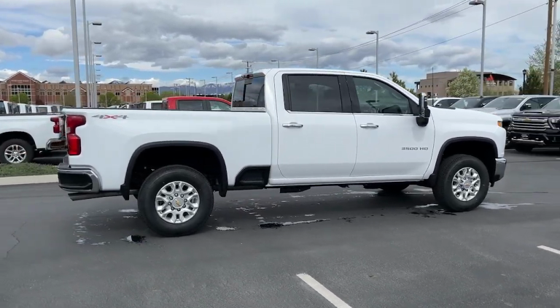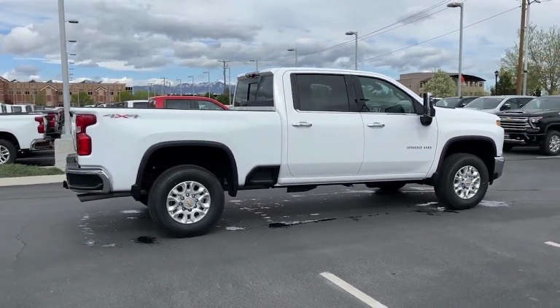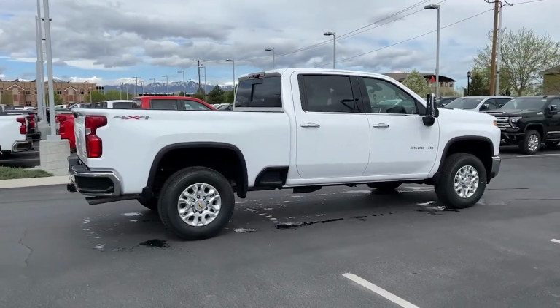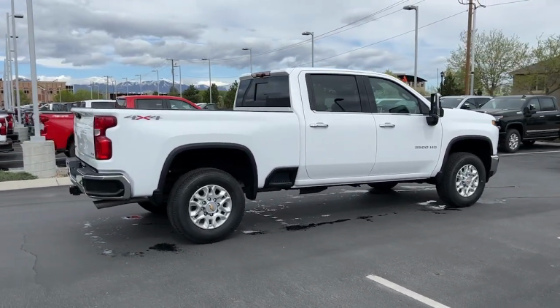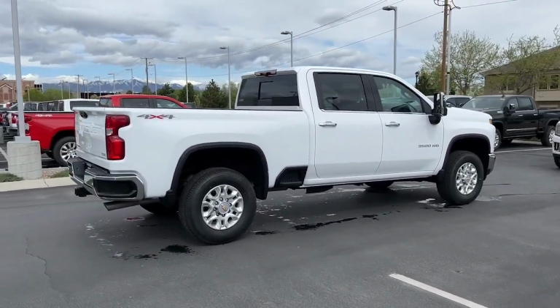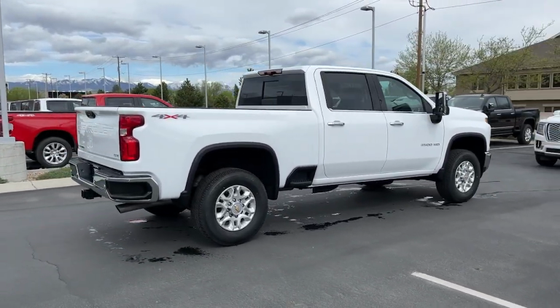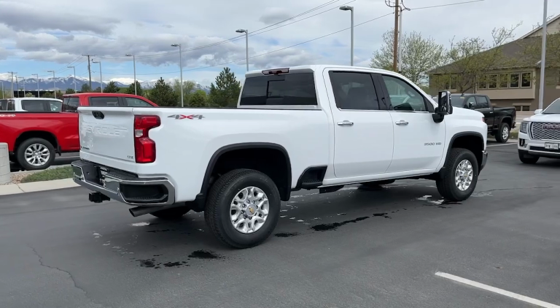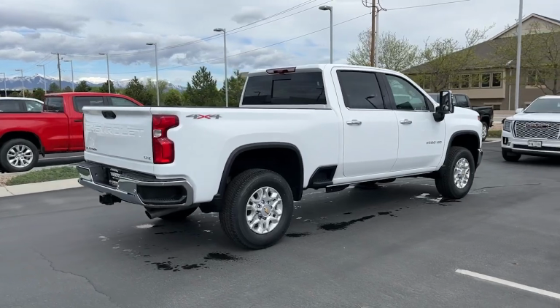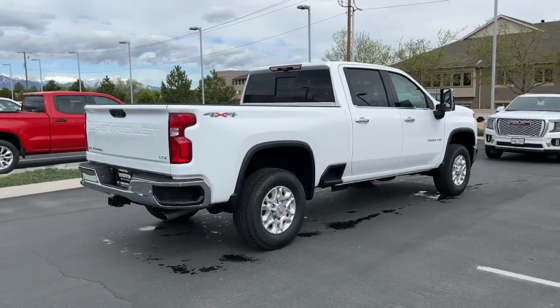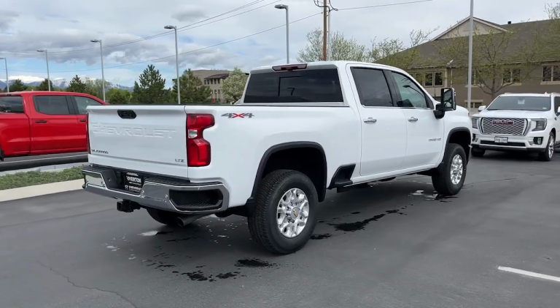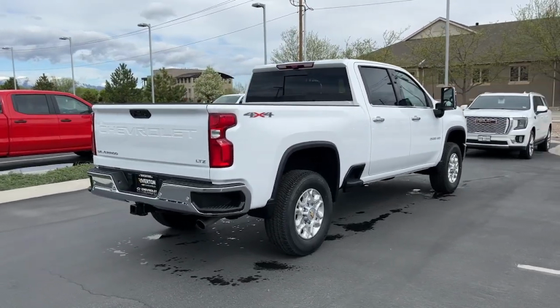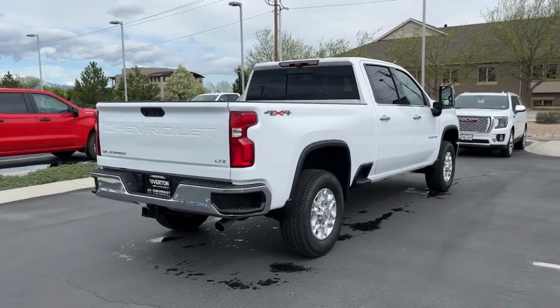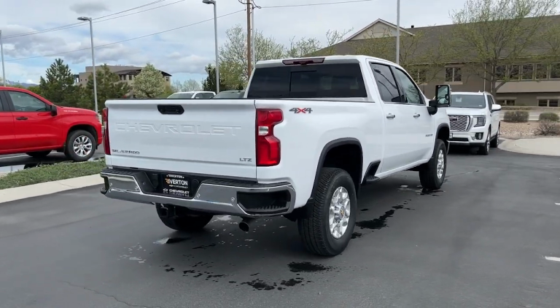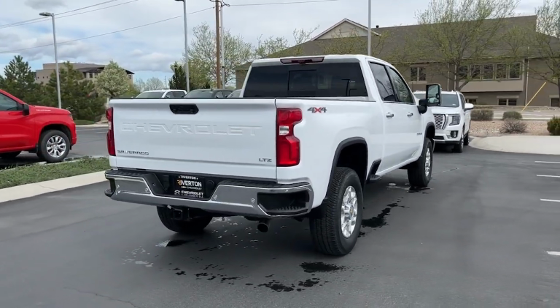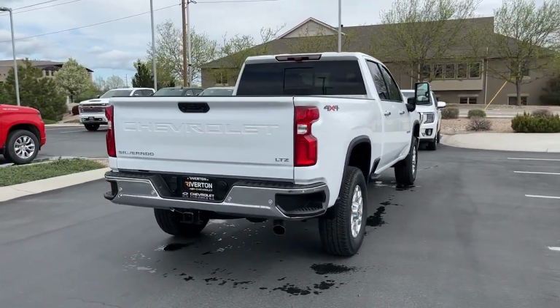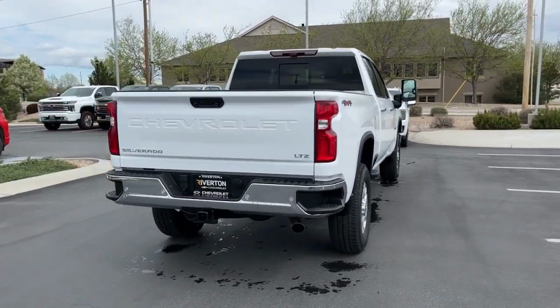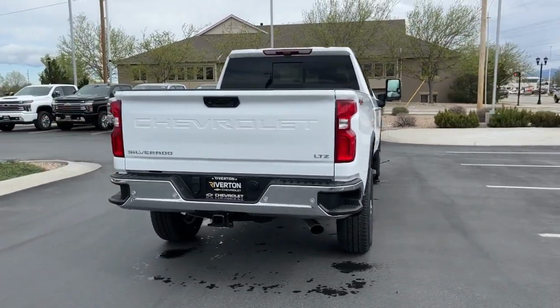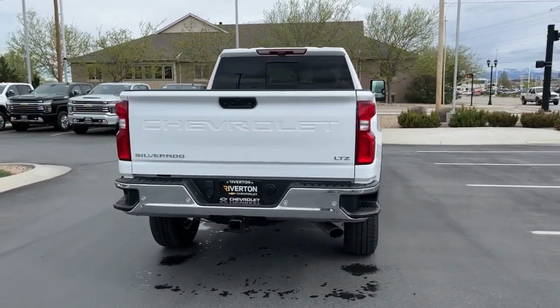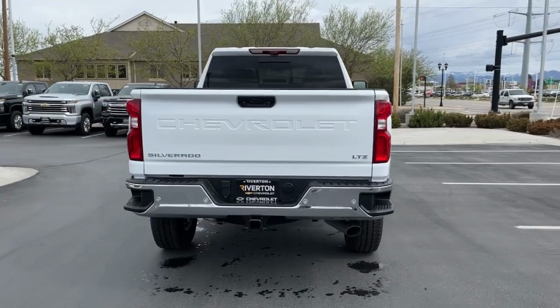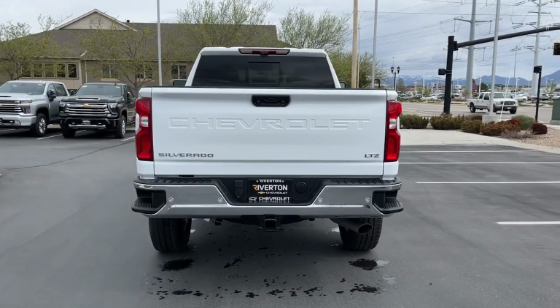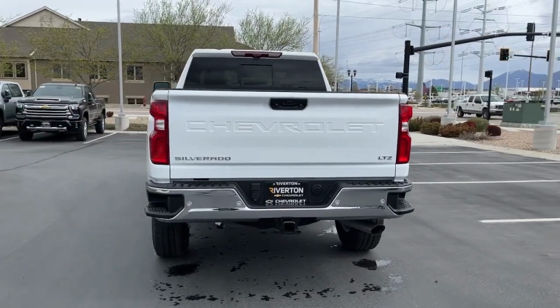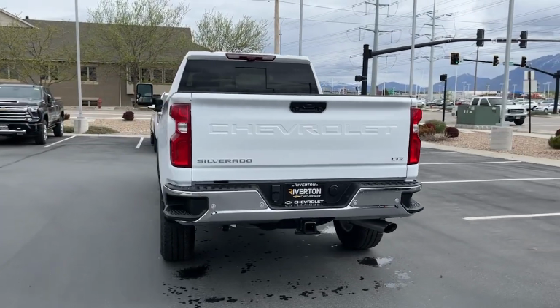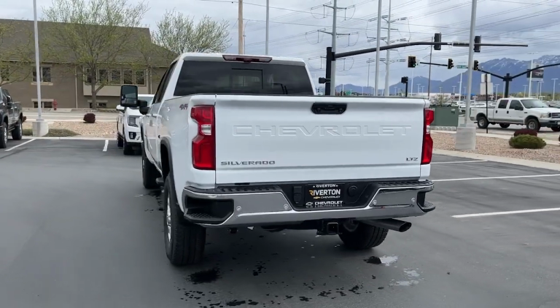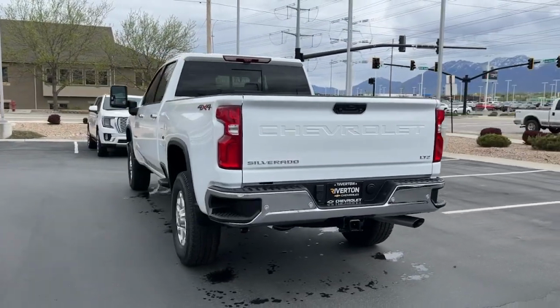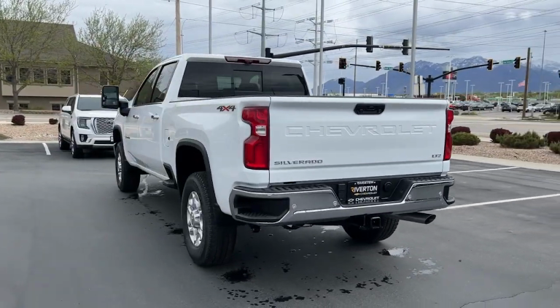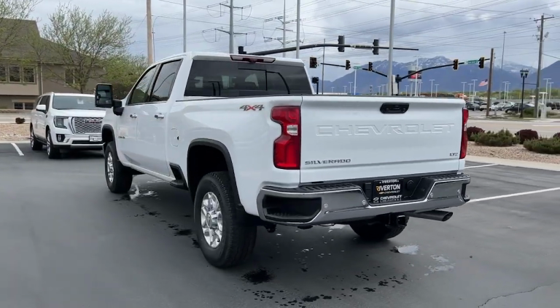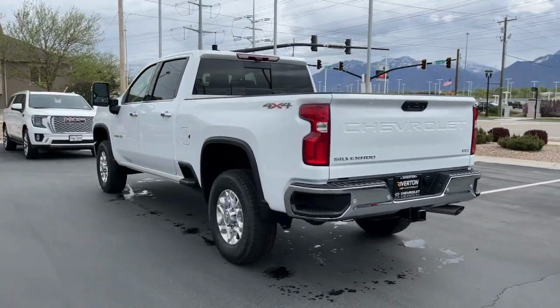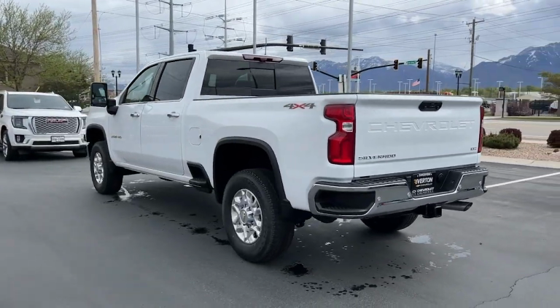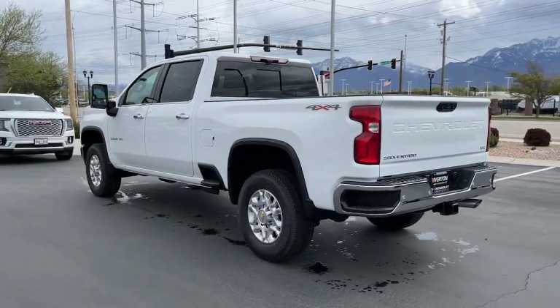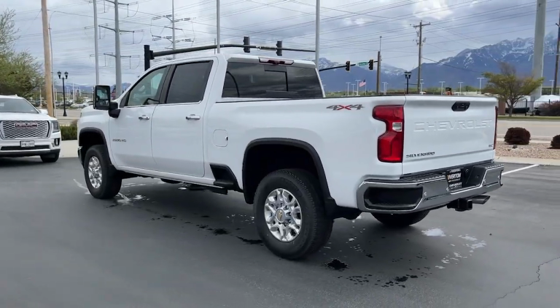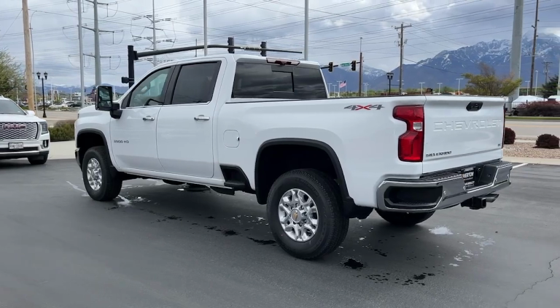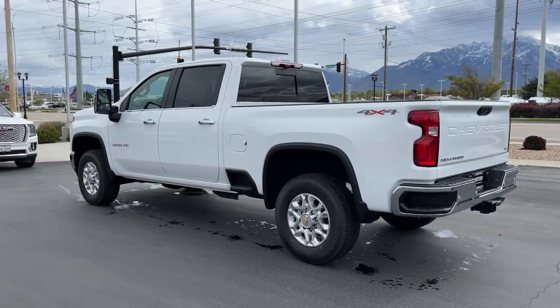Heated steering wheel, head-up display, wireless charging station, heated driver's seat, sun moonroof, keyless entry, power passenger seat, remote engine start, lane-keeping assist, premium sound system.